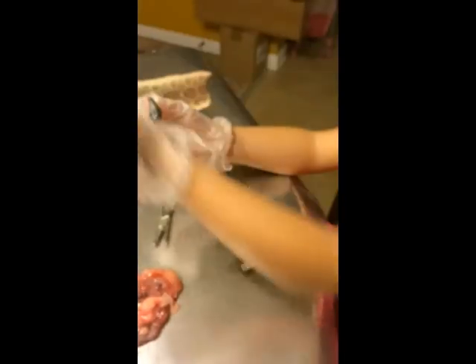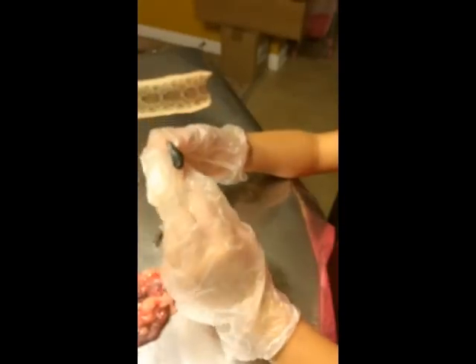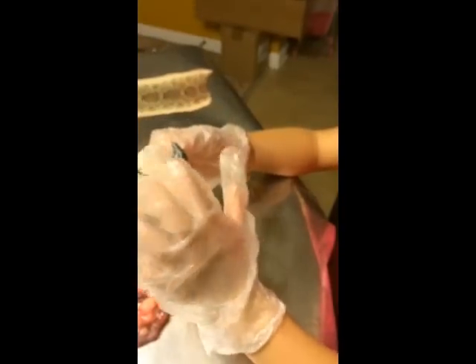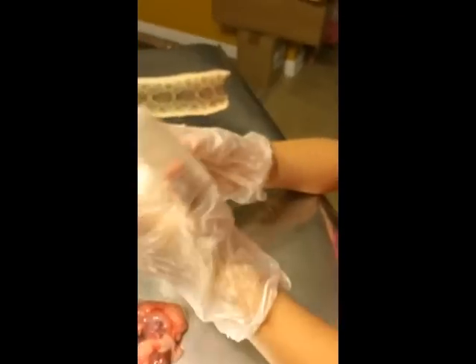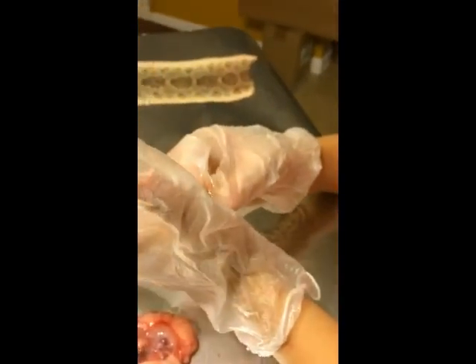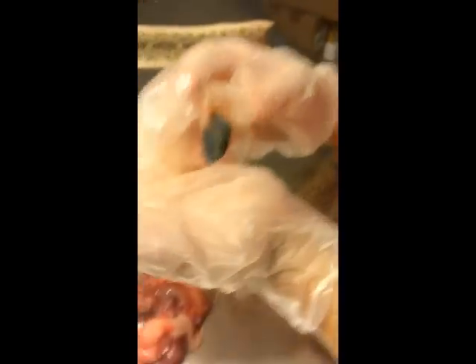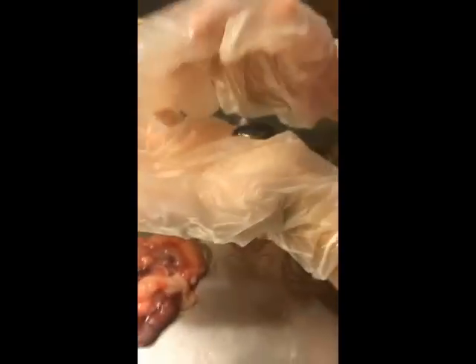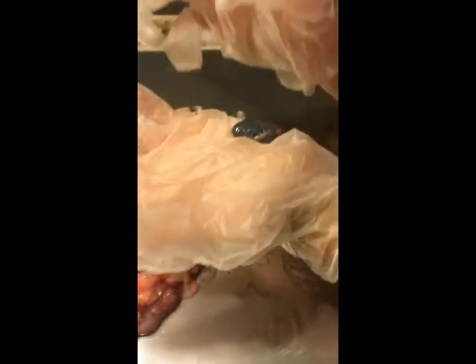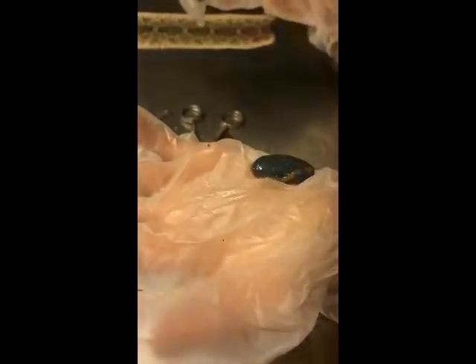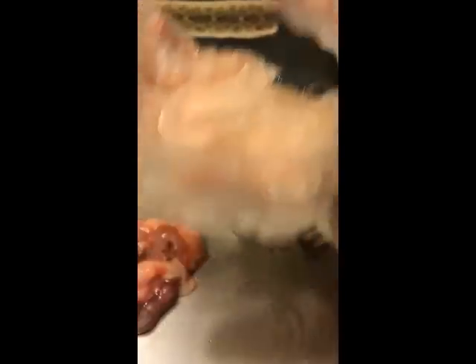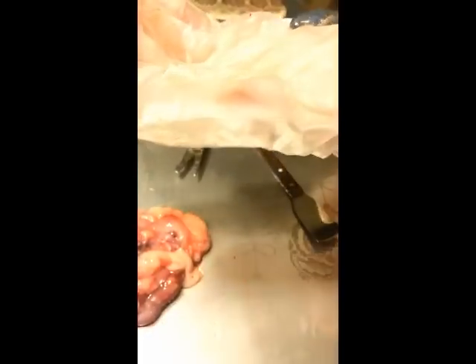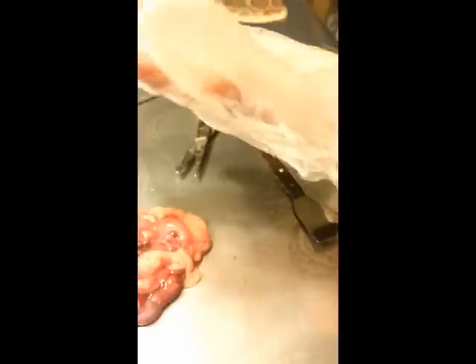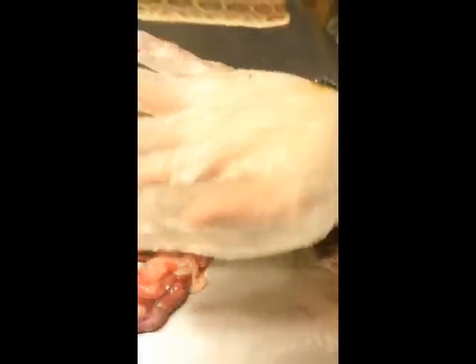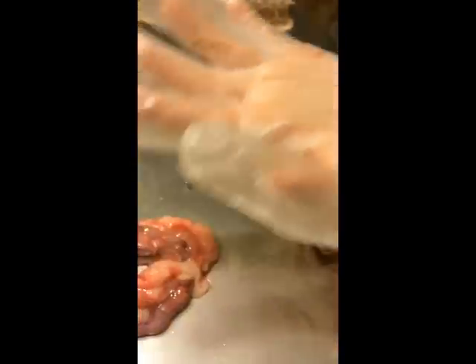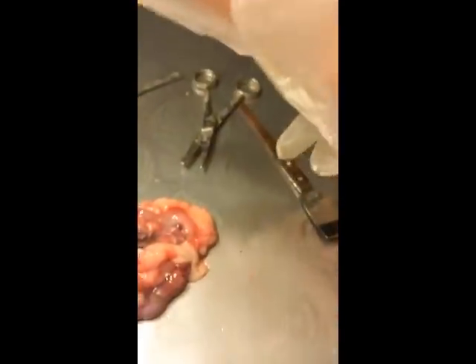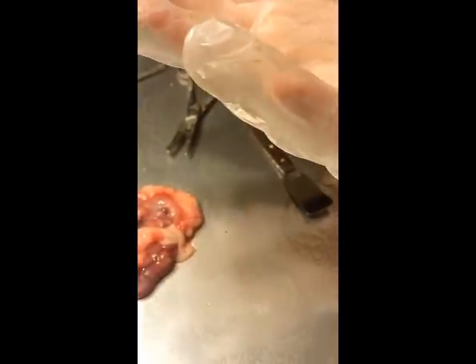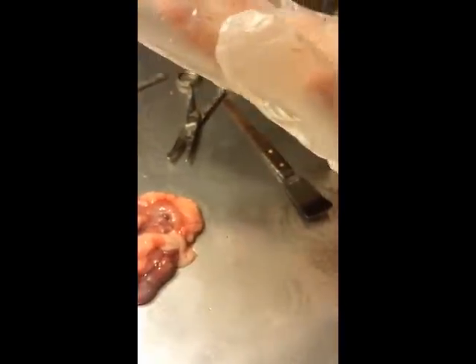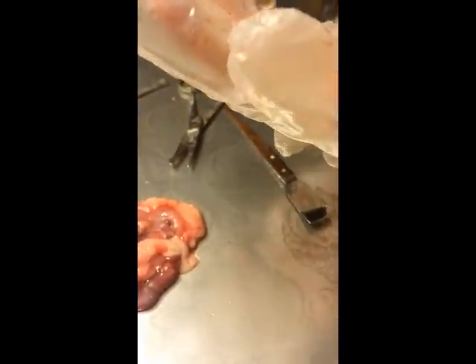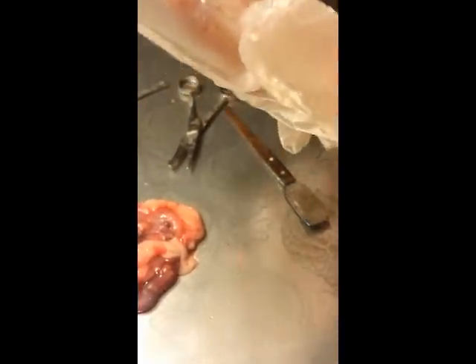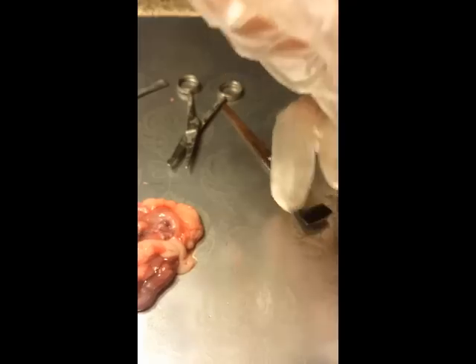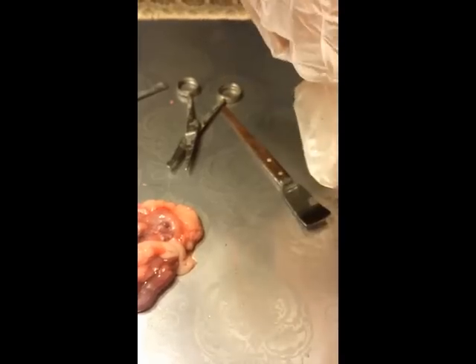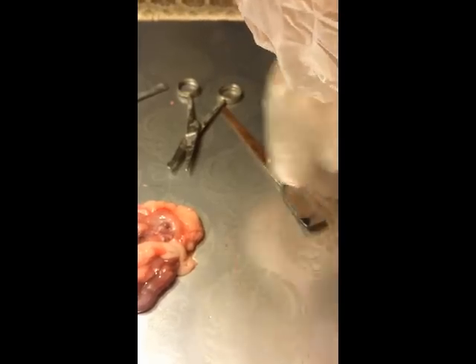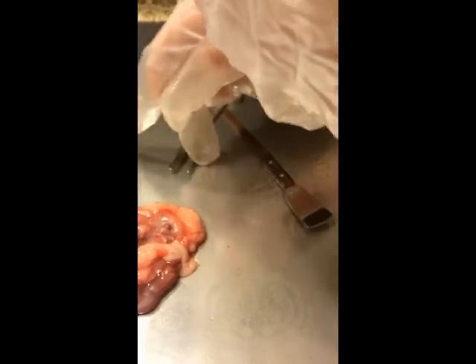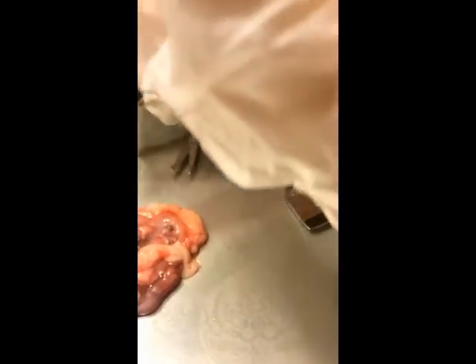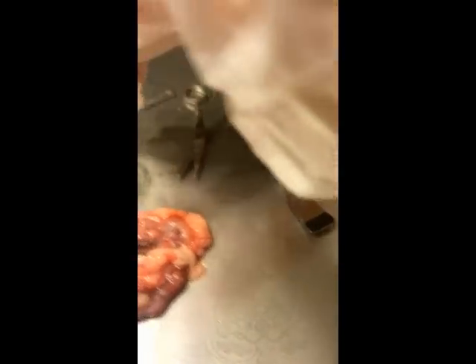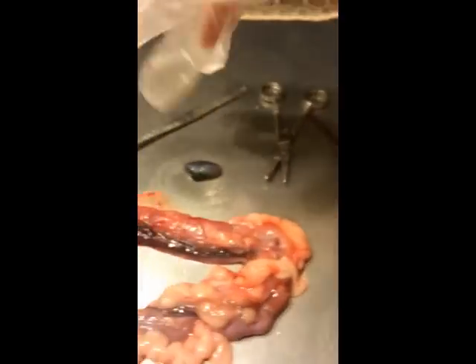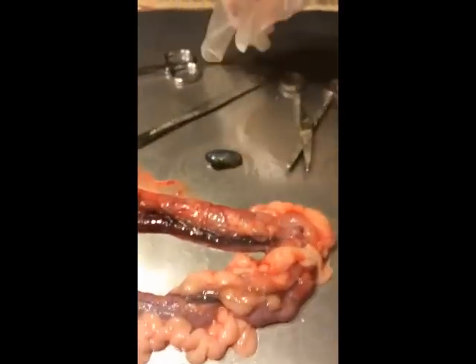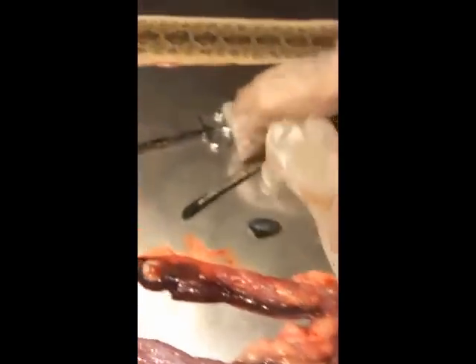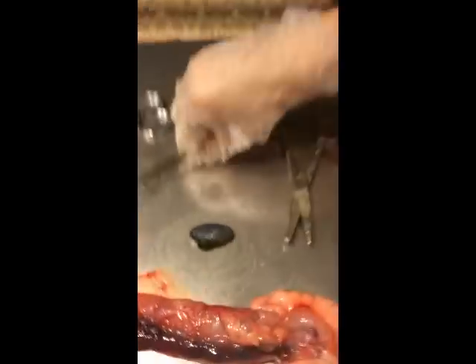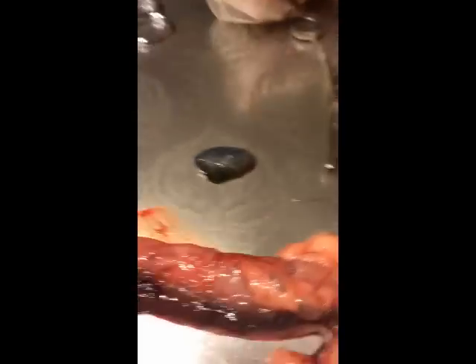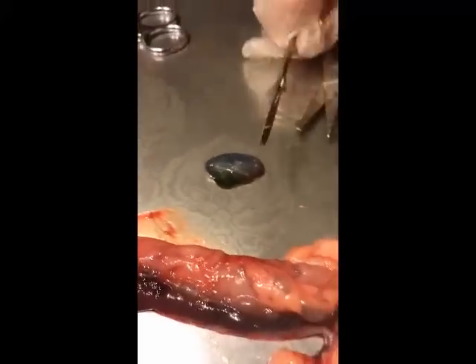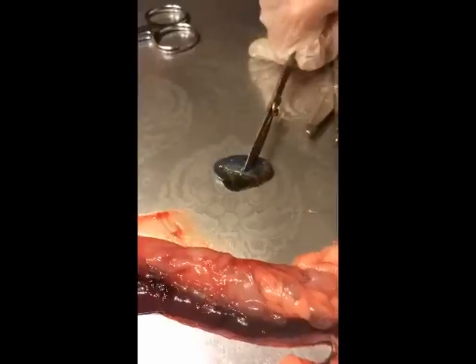Here it is. Do you want to cut it open? Sure. Okay, let's get it on the table.